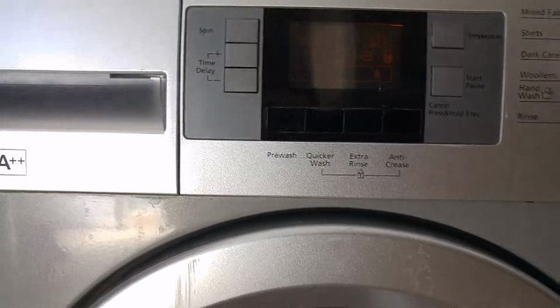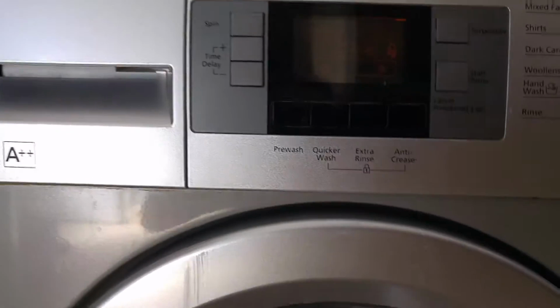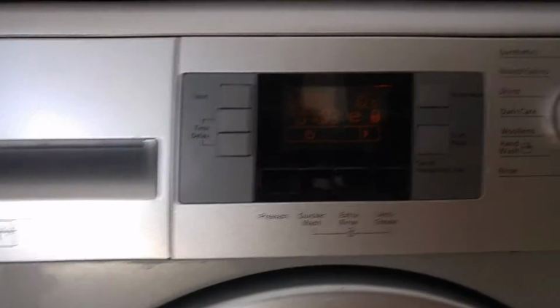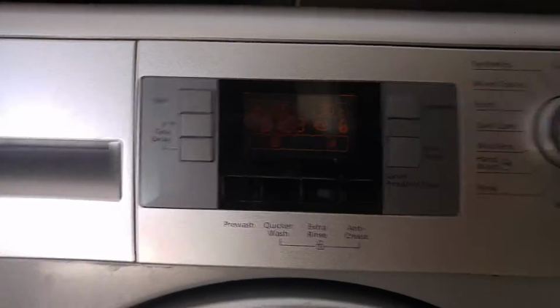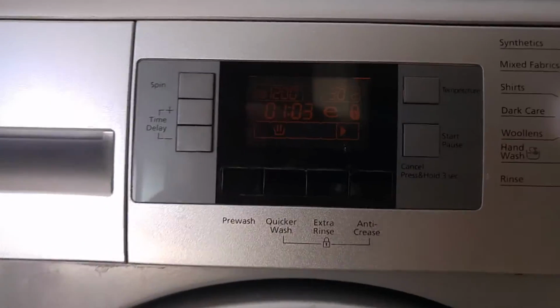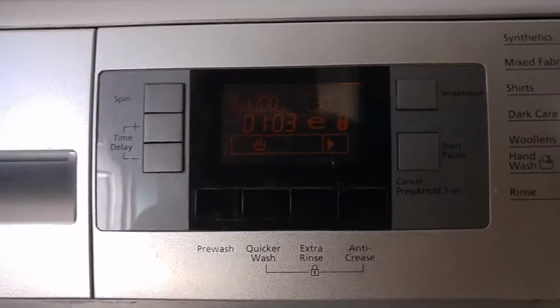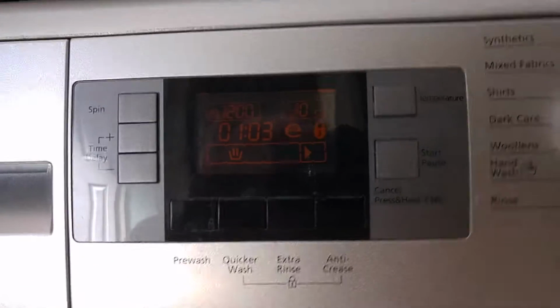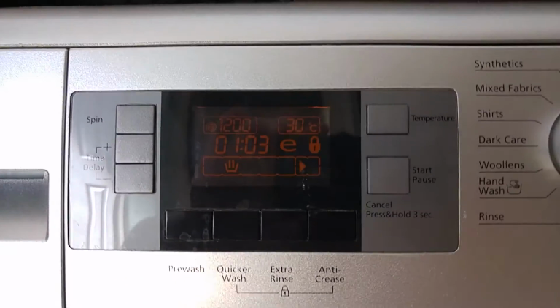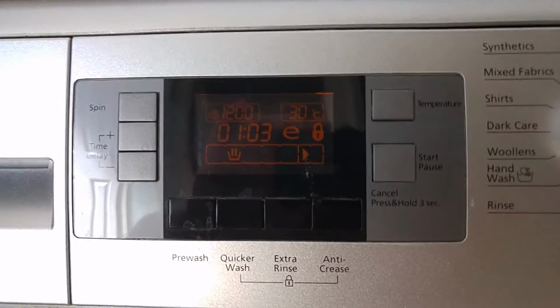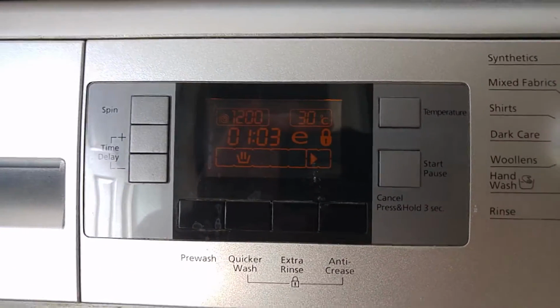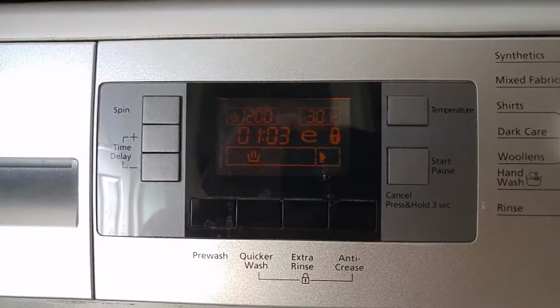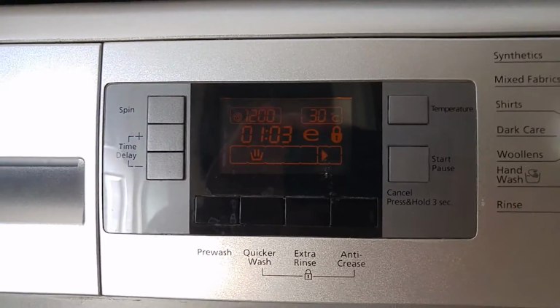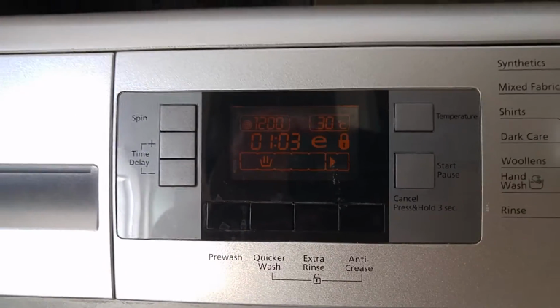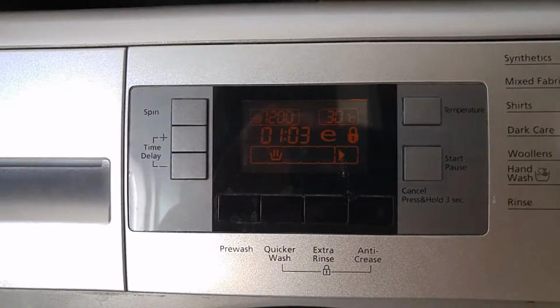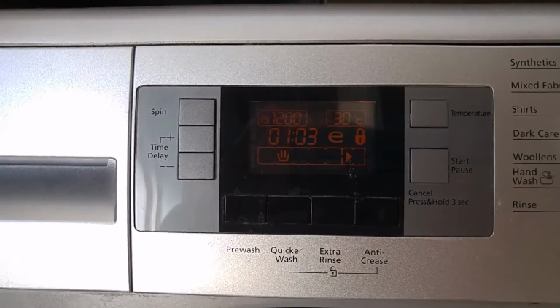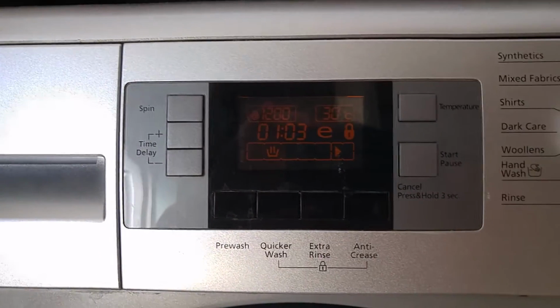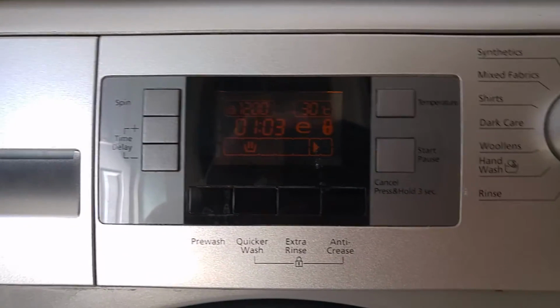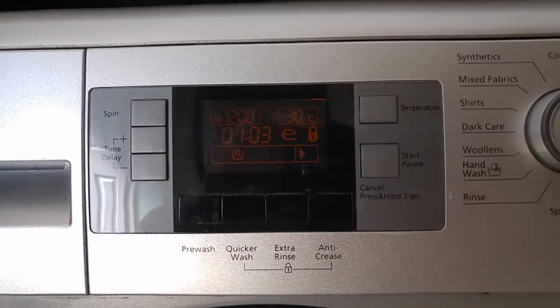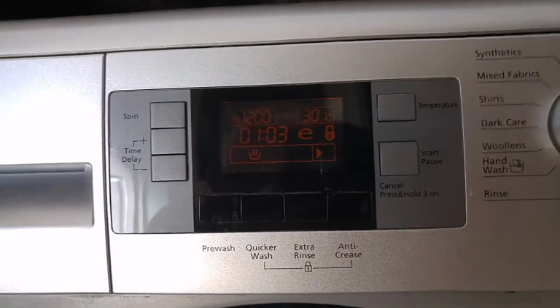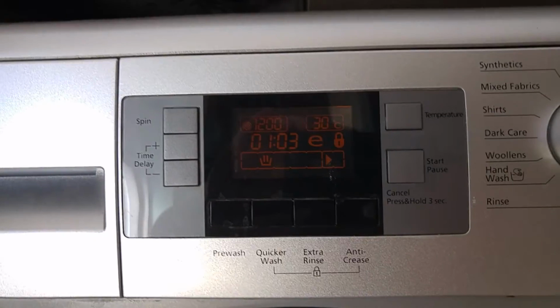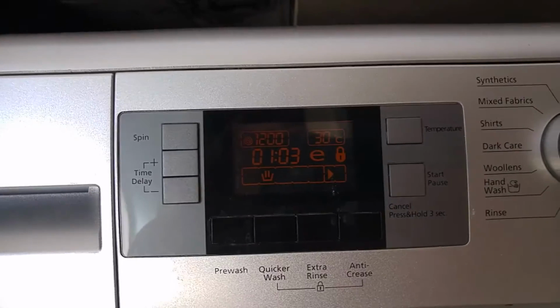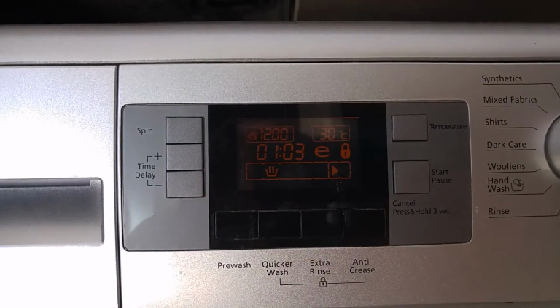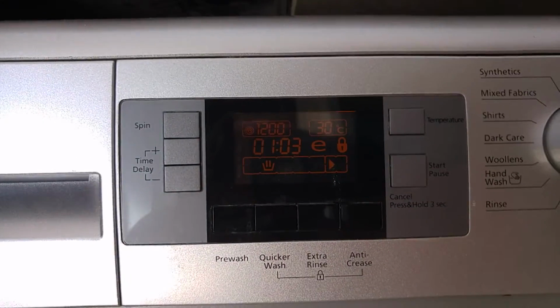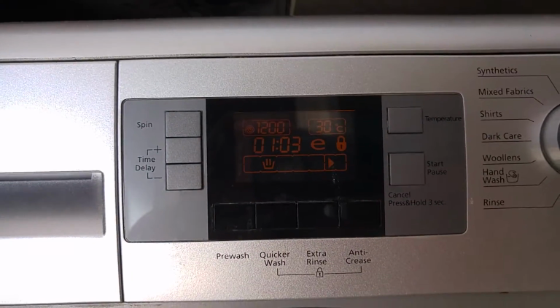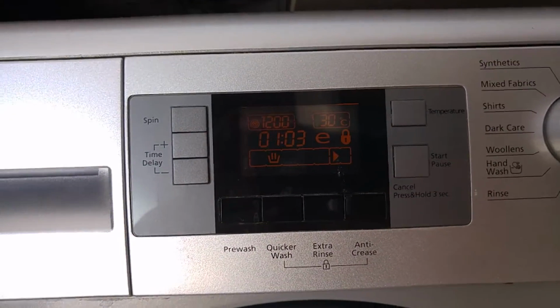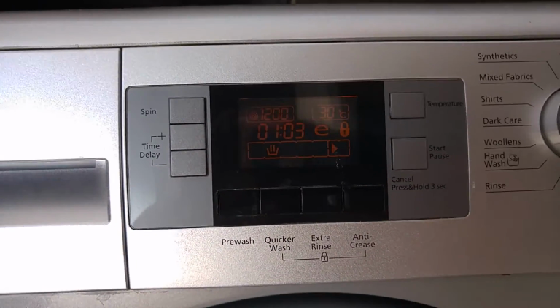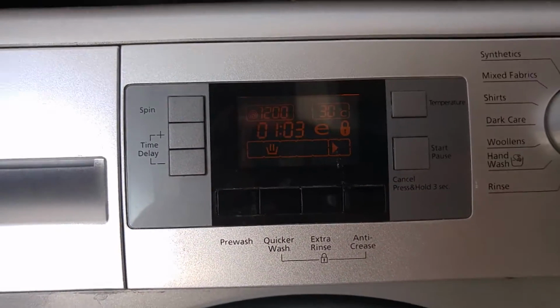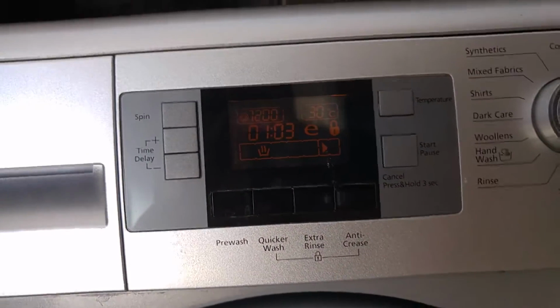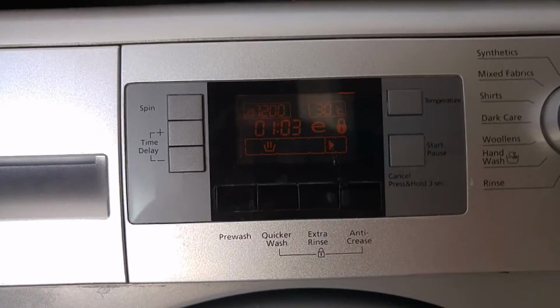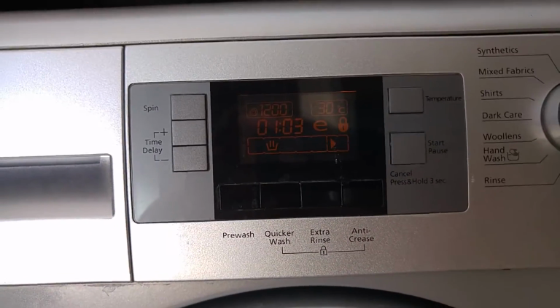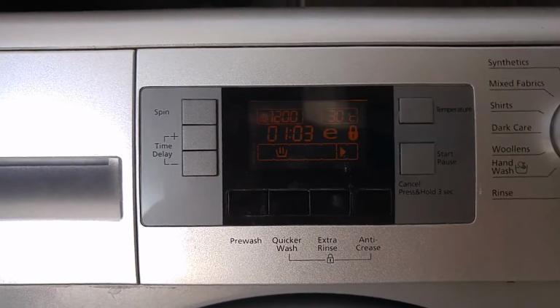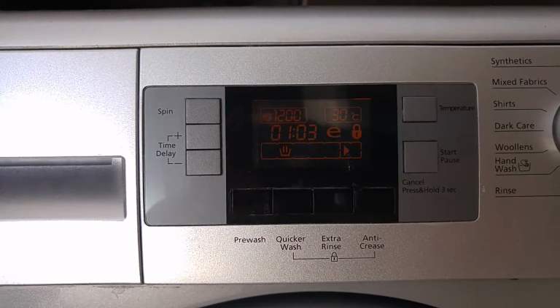Although, with the array of buttons you see here, your top right, you can select your temperature so it doesn't pick it for you. Start and pause buttons on the left. Top is spin, so if you want it to go faster or slower, for whatever reason, you can.